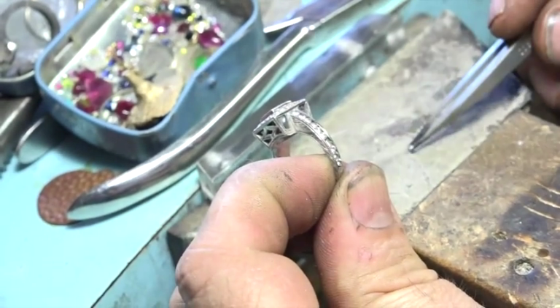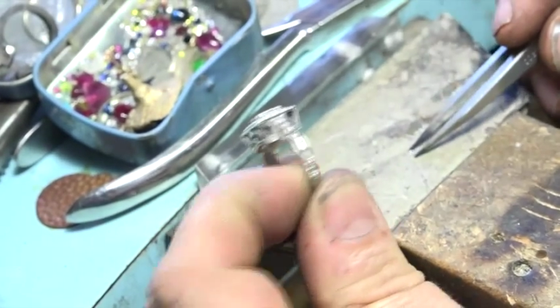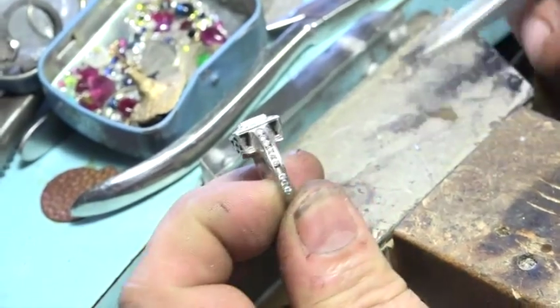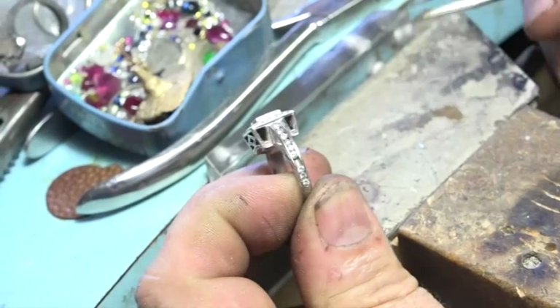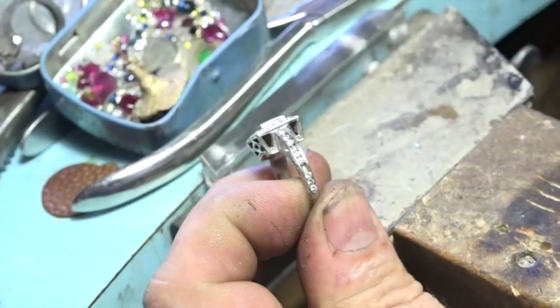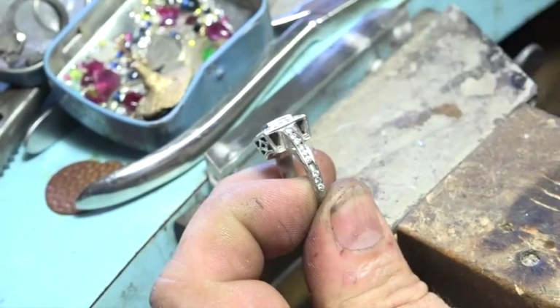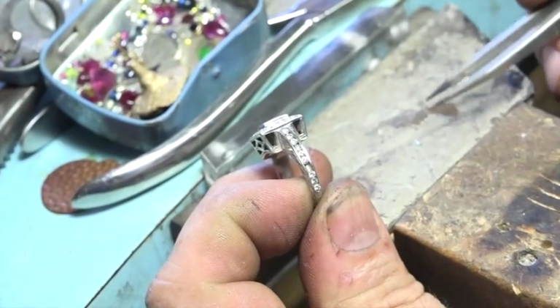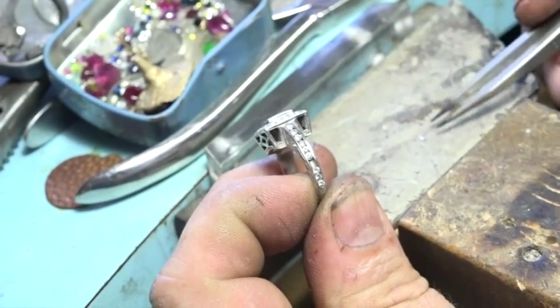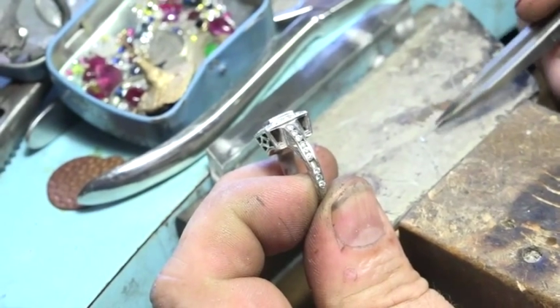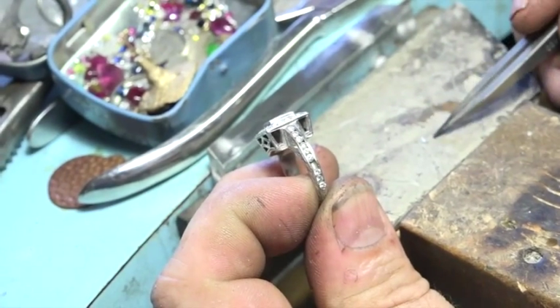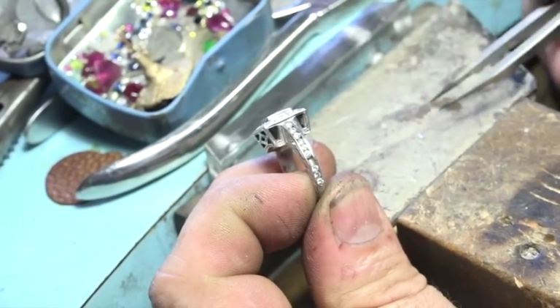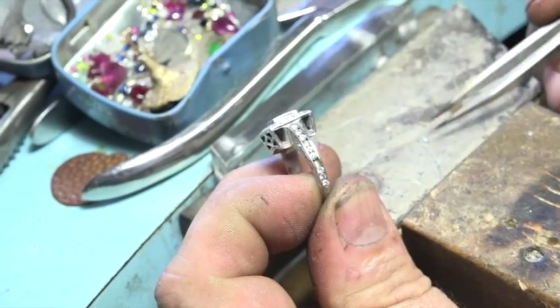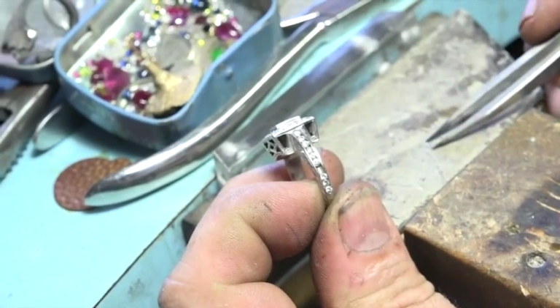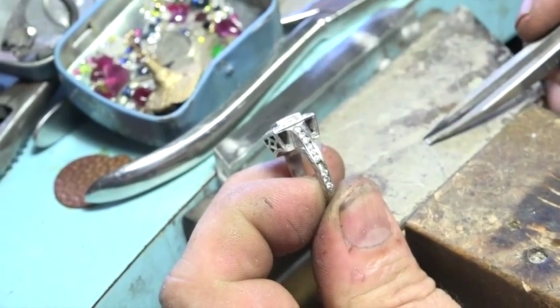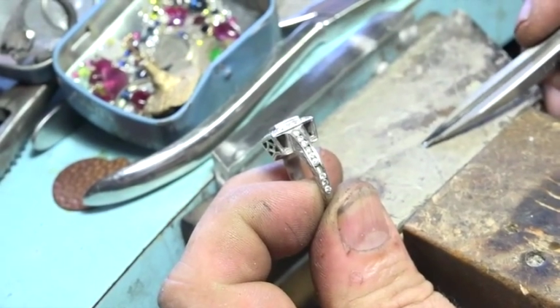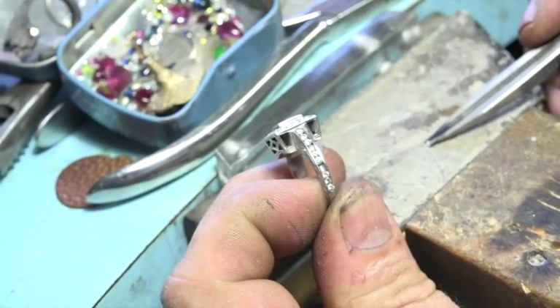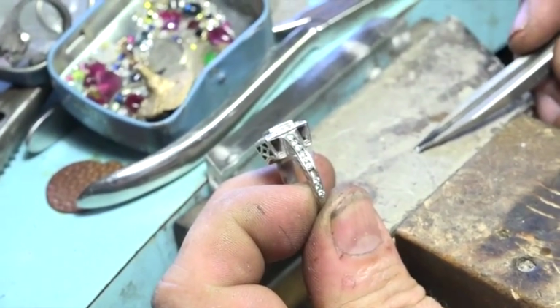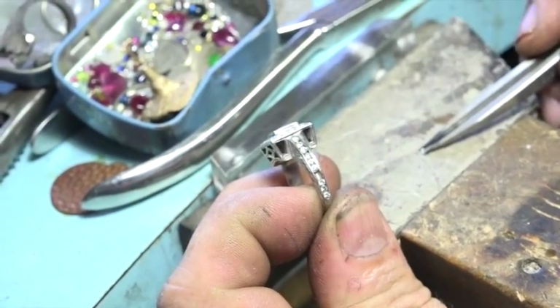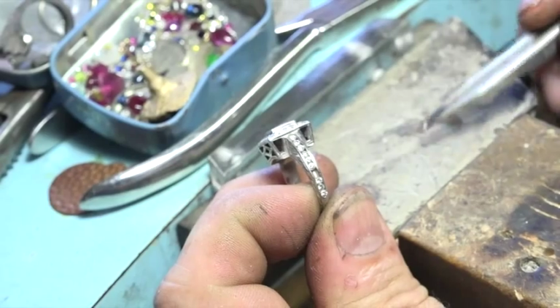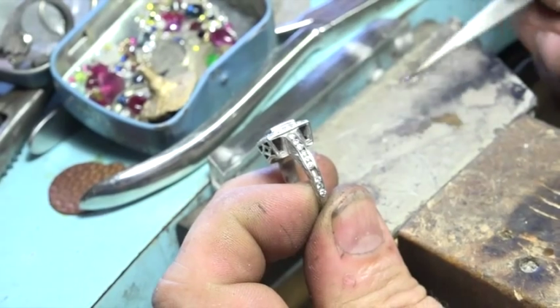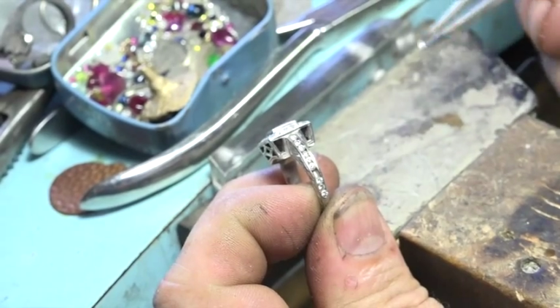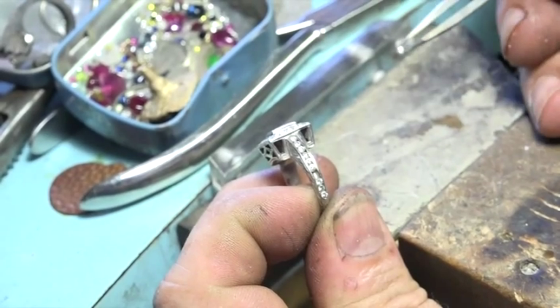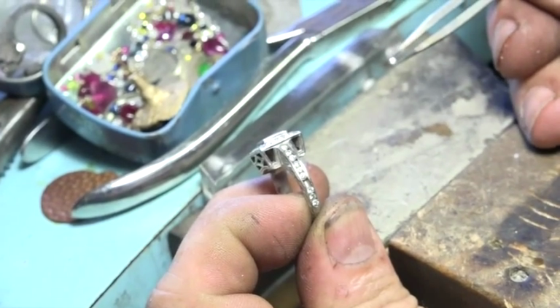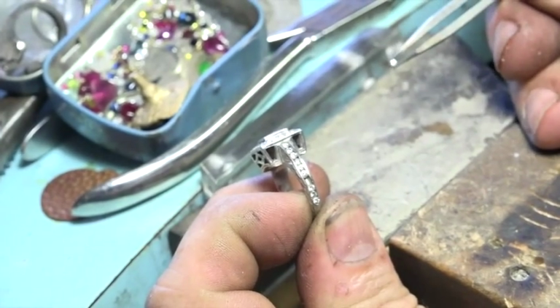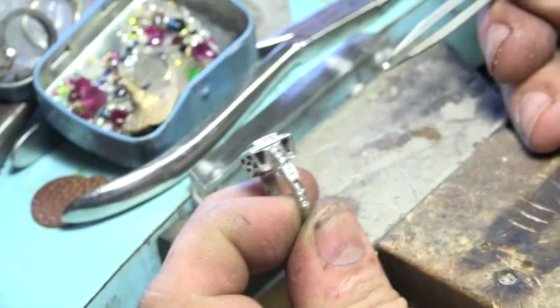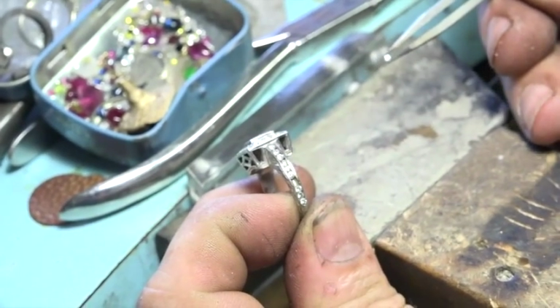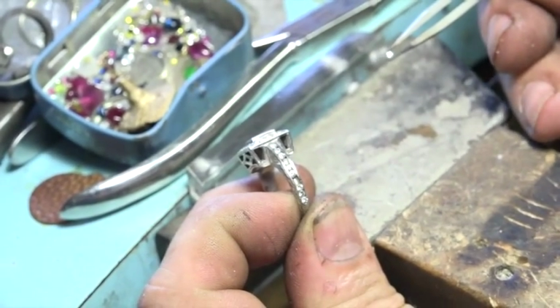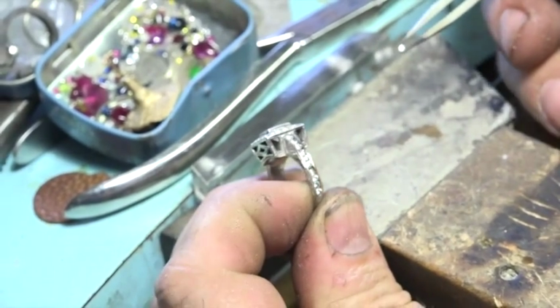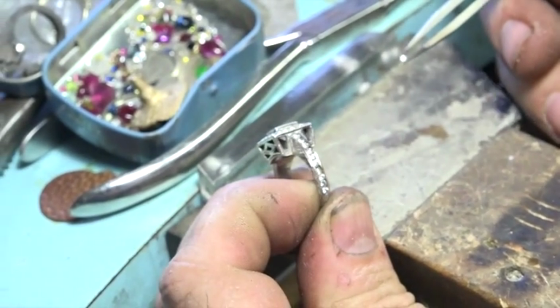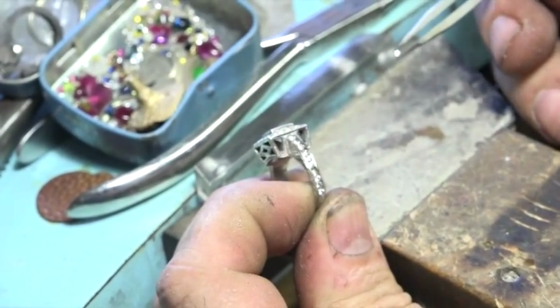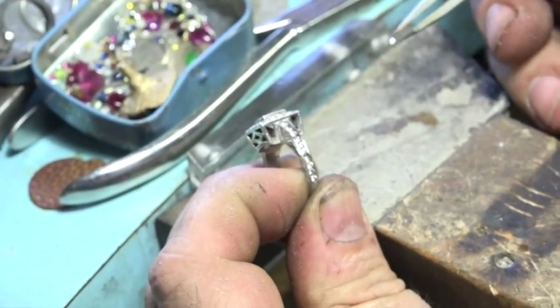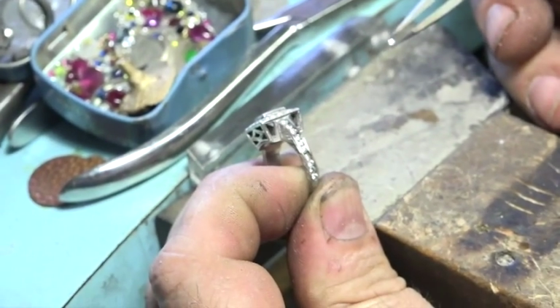Here's a little tip: when you're picking up diamonds, put them table down, grab them with the tweezers, flip. You'll look like a pro, especially if you're at a gem show.